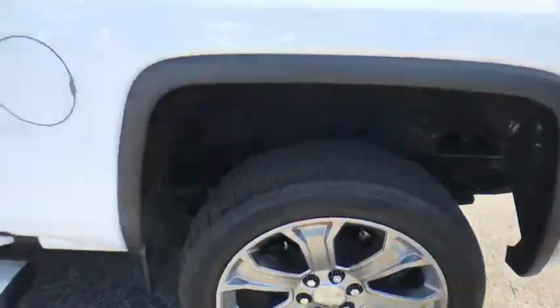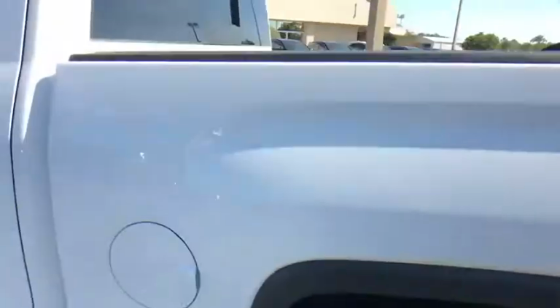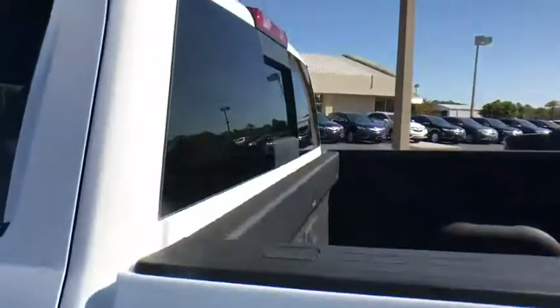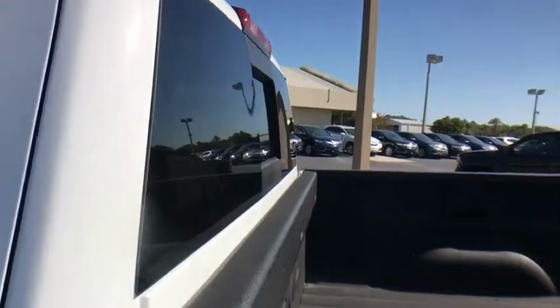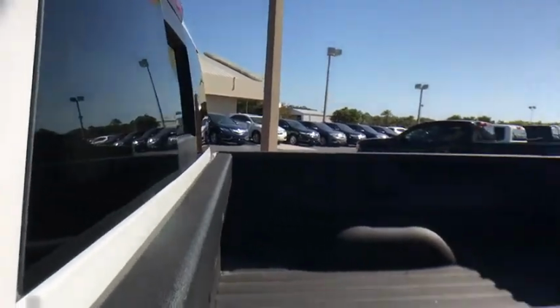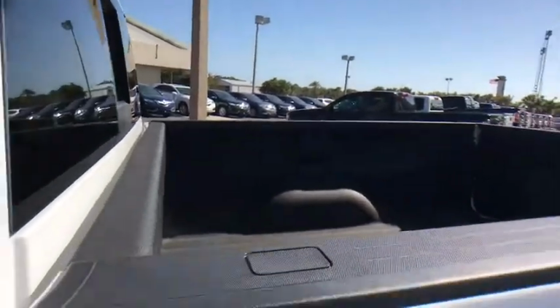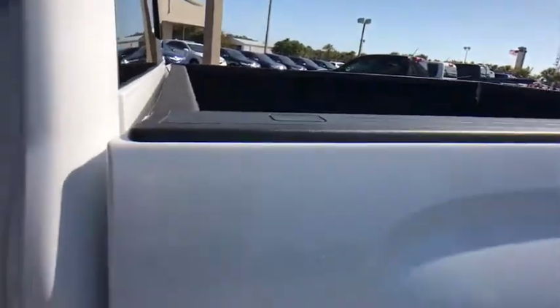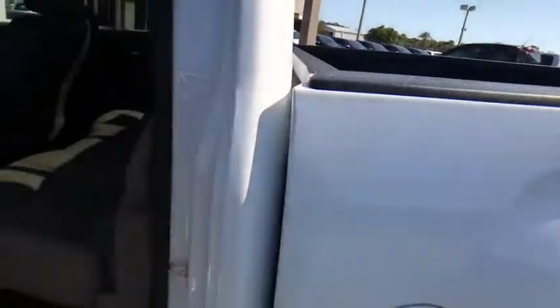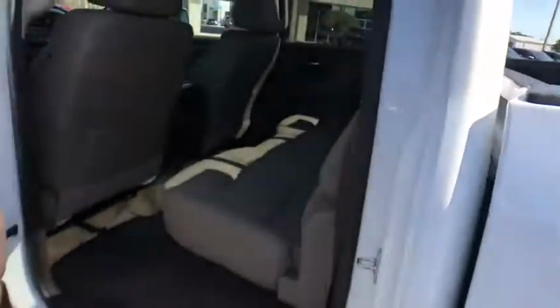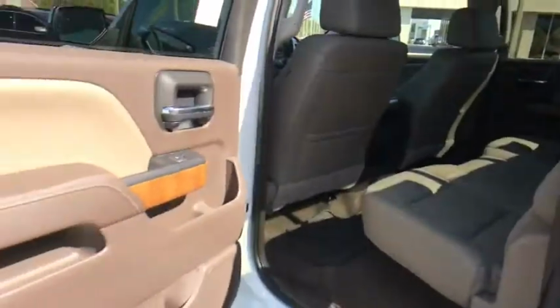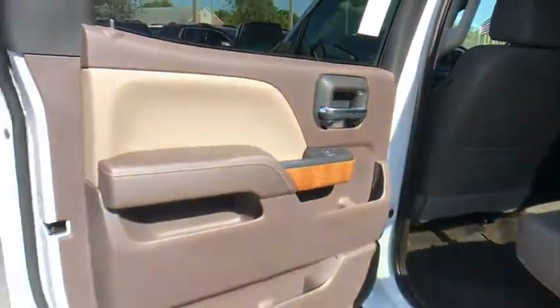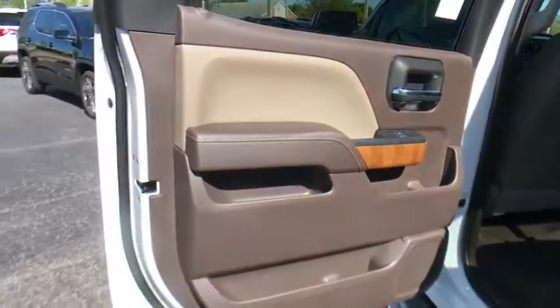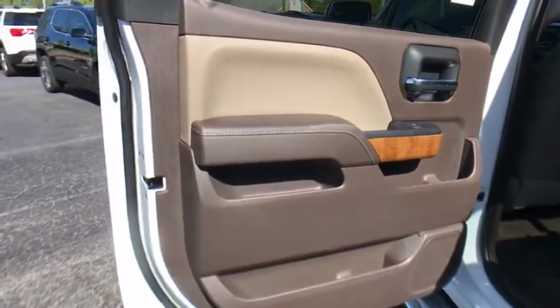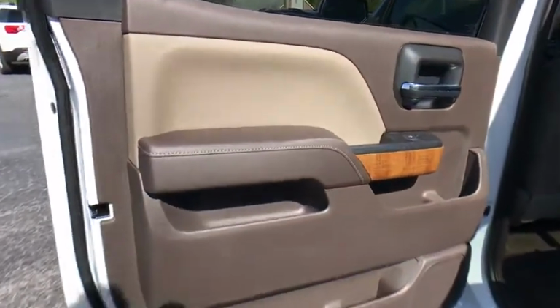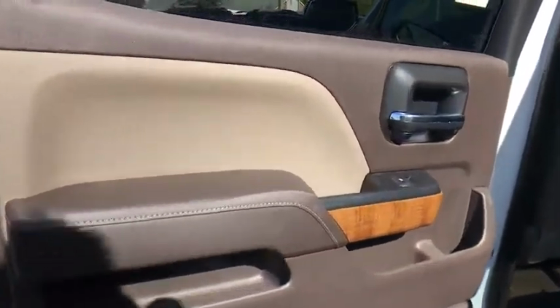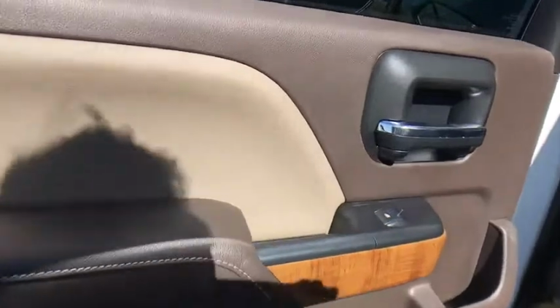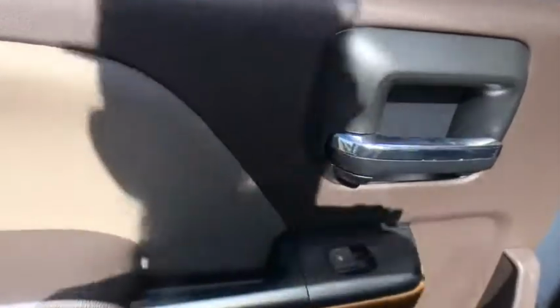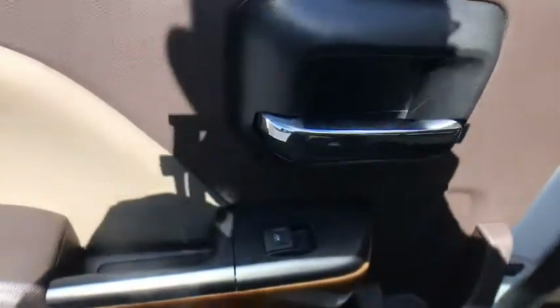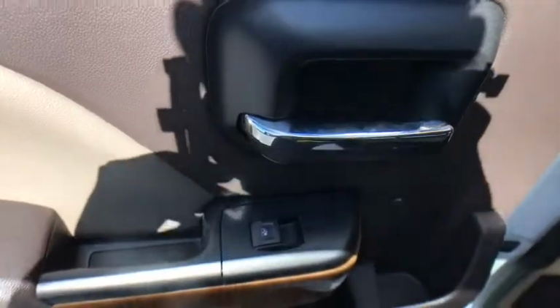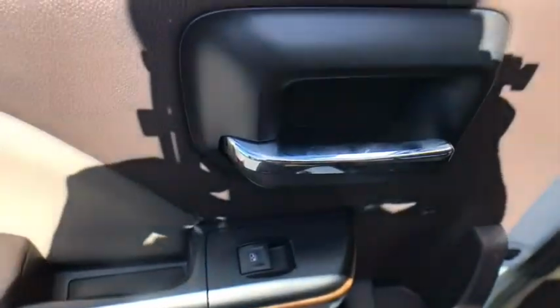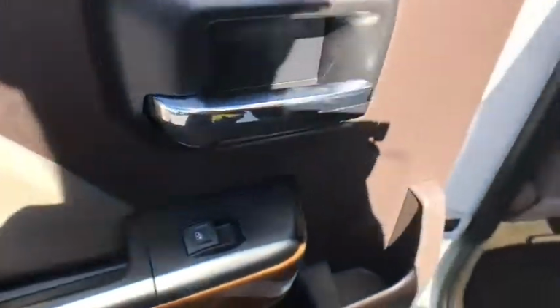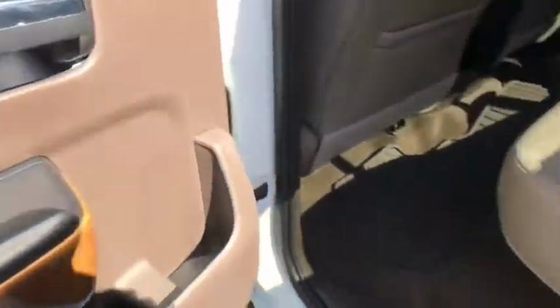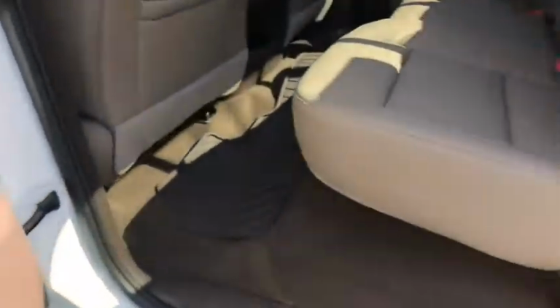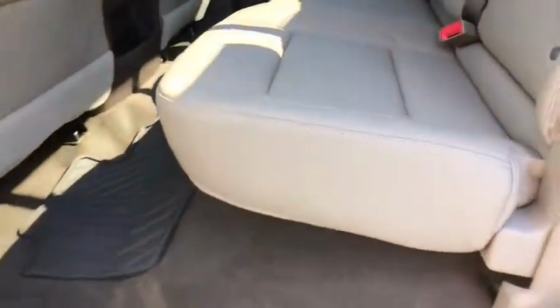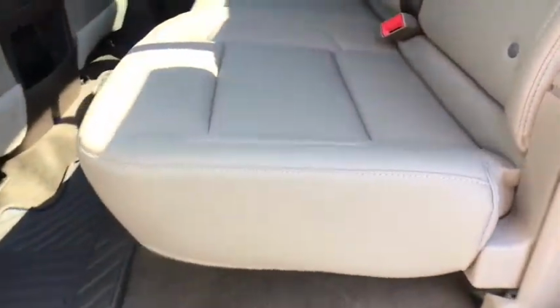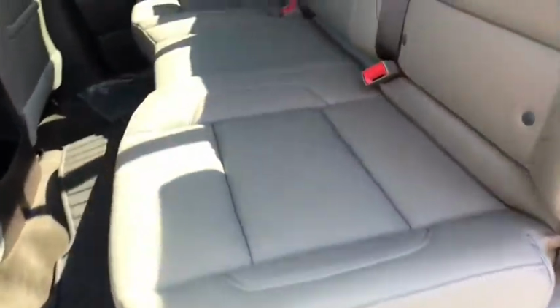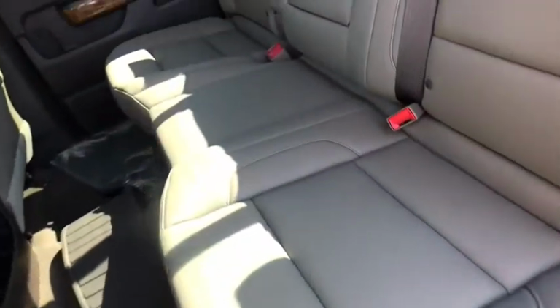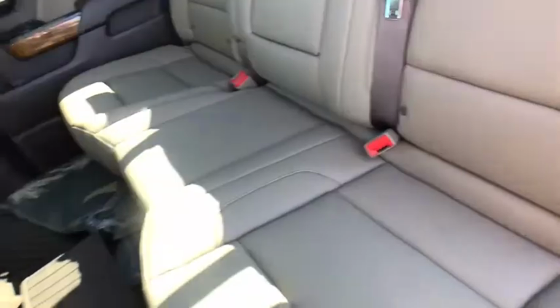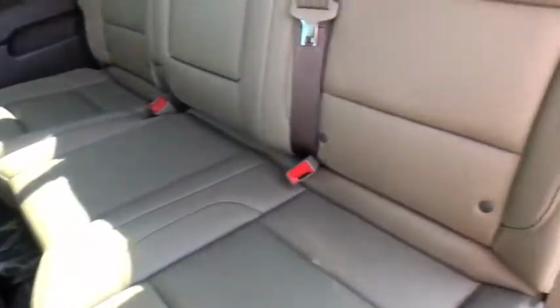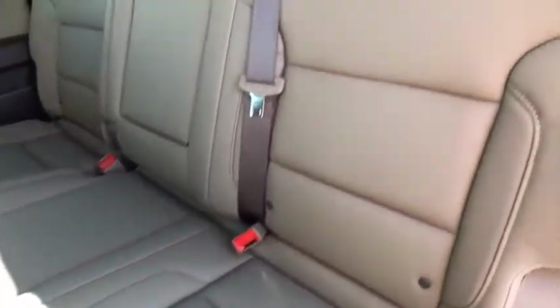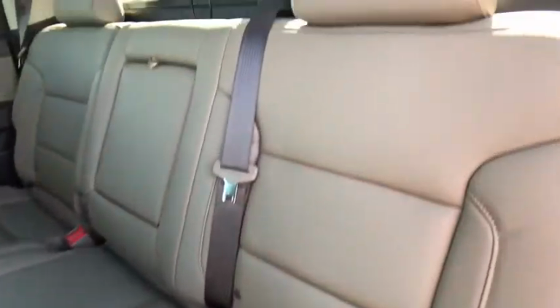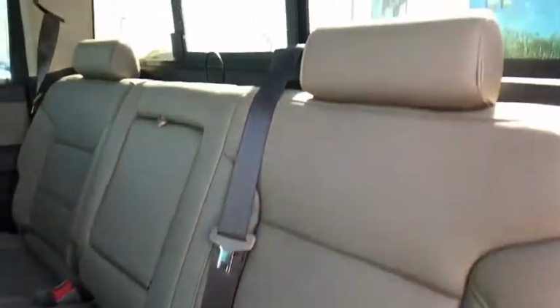Here are some of this vehicle's great options: power sunroof, steering wheel audio controls, power passenger seat, remote engine start, Bose sound system, traction control, dual airbags, power steering, chrome mirror caps.